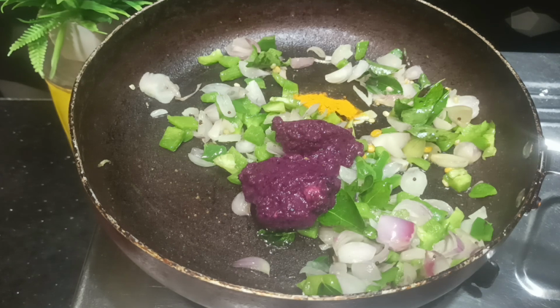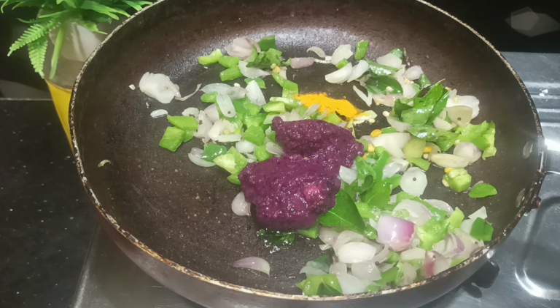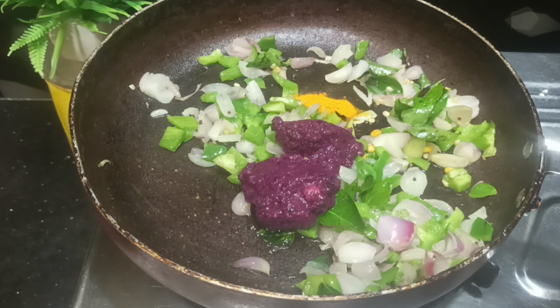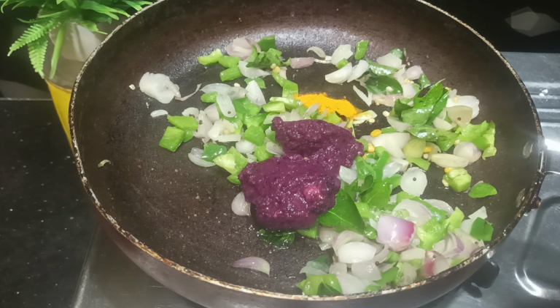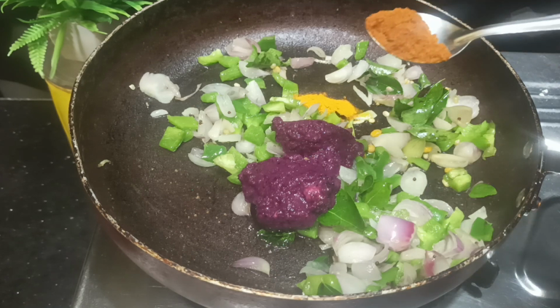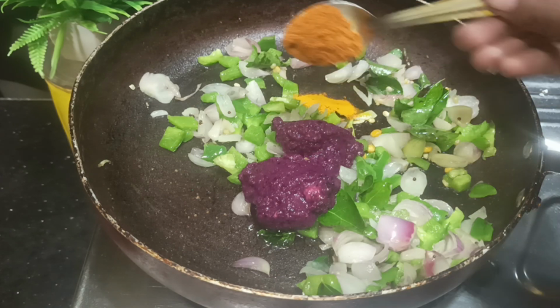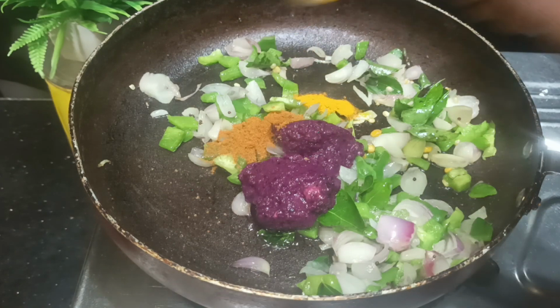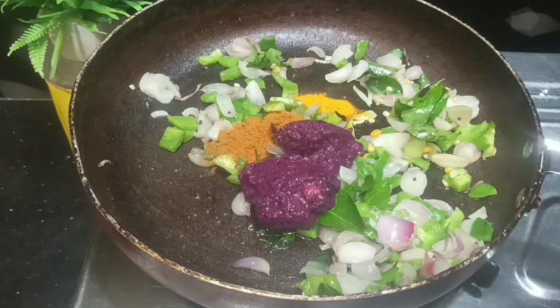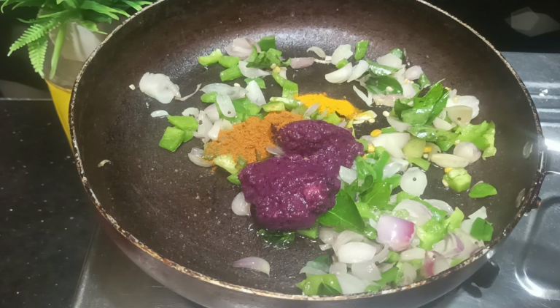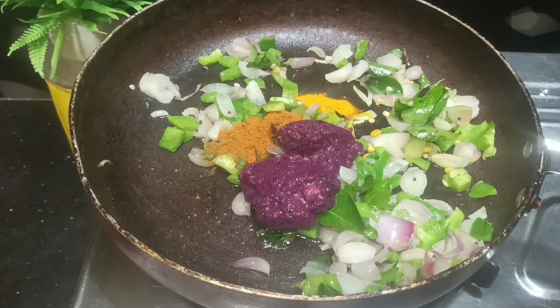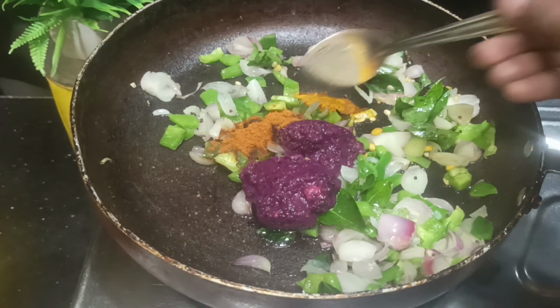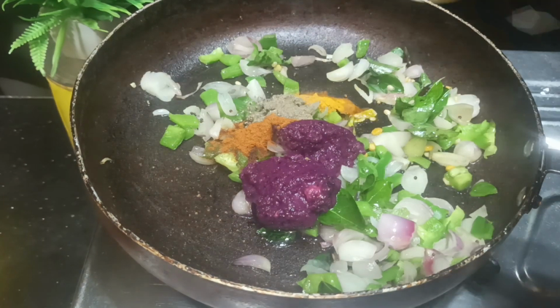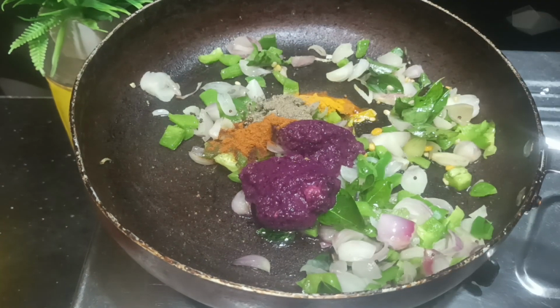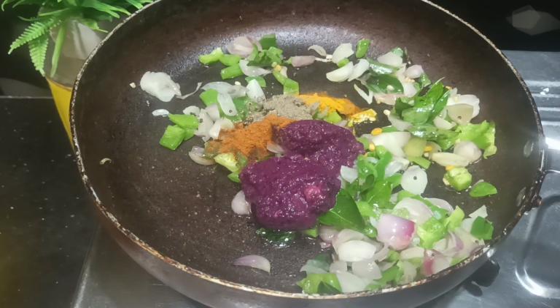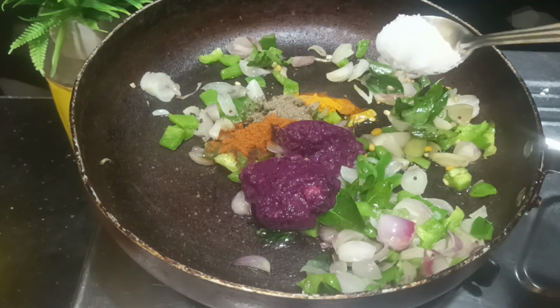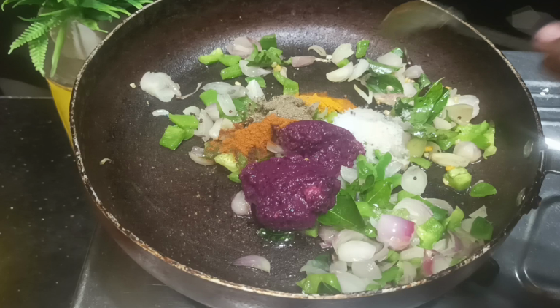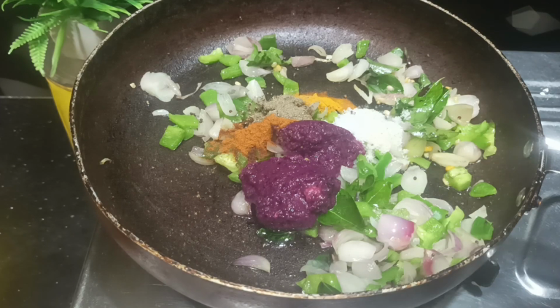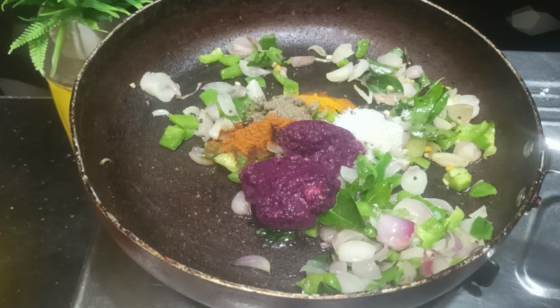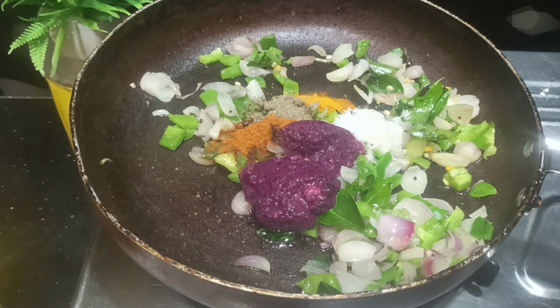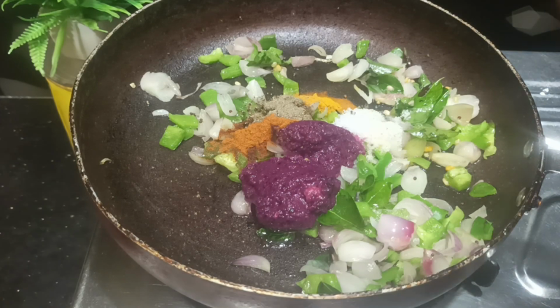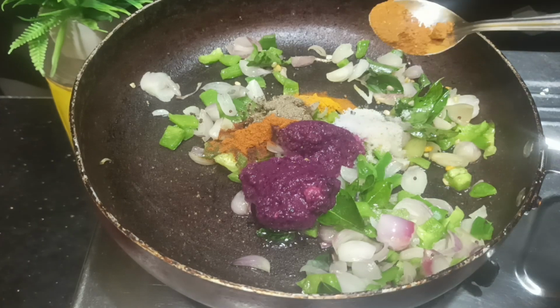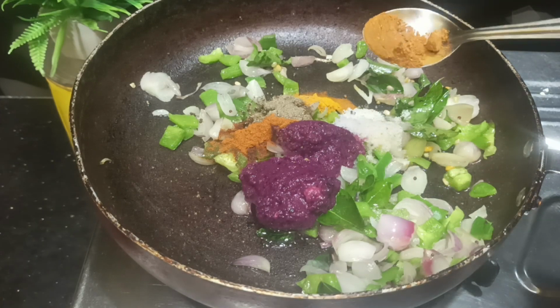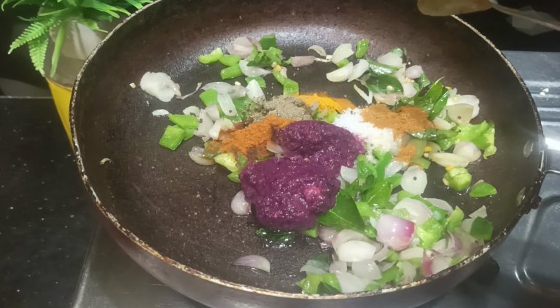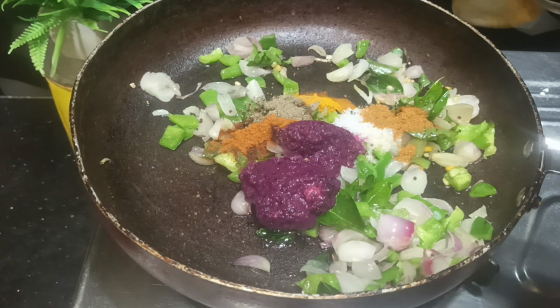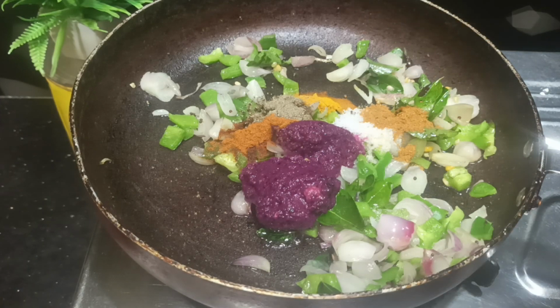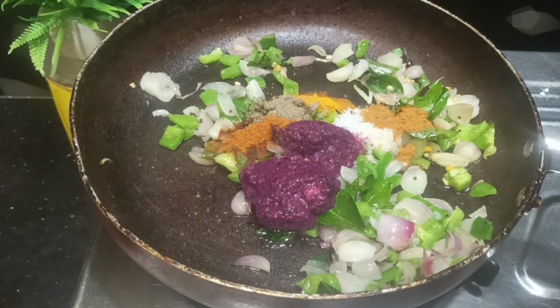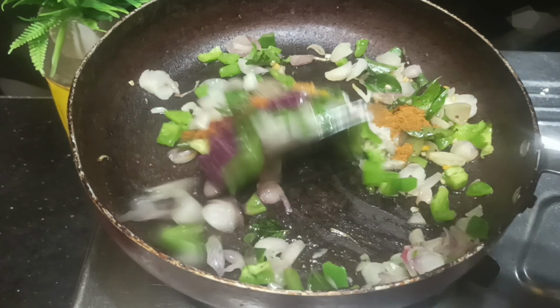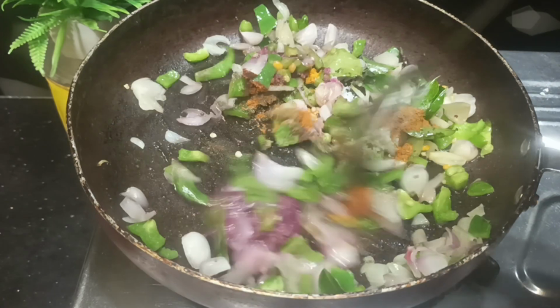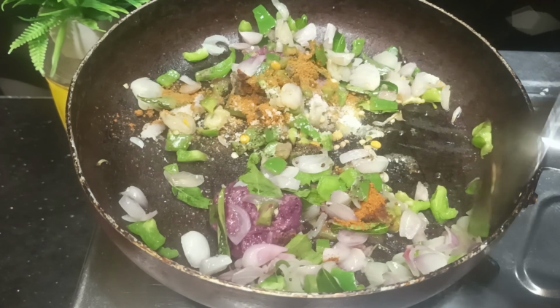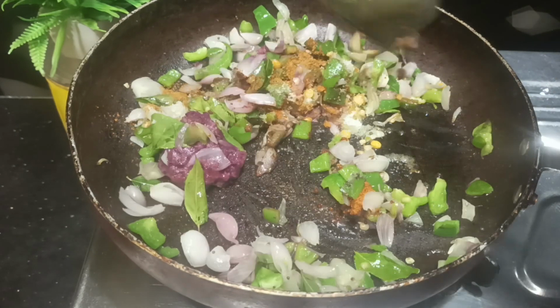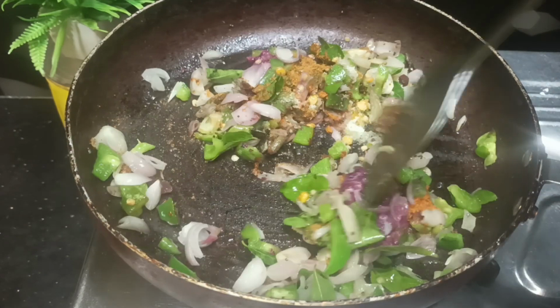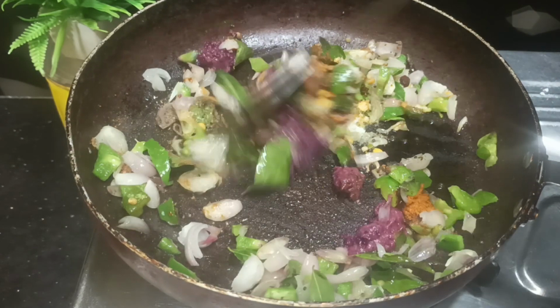Add a bit of manjali, milagai, and curry masala. Add a bit of curry masala and let's put the masala in the pan.